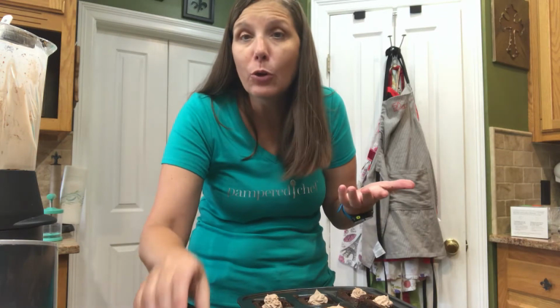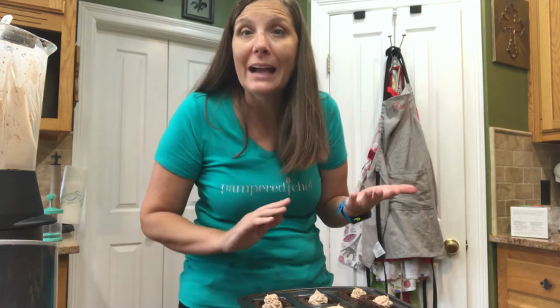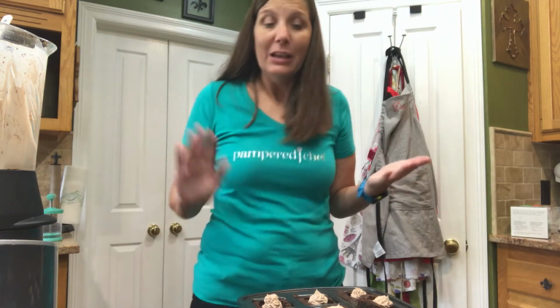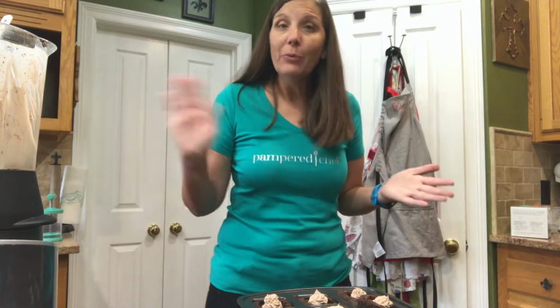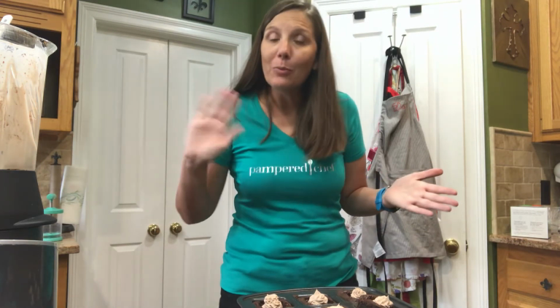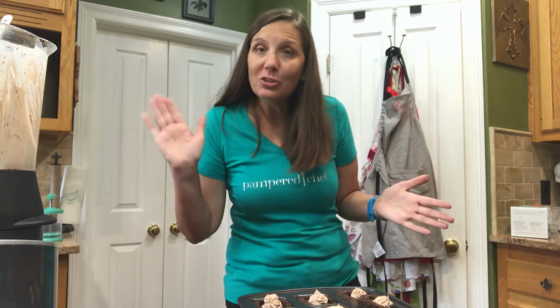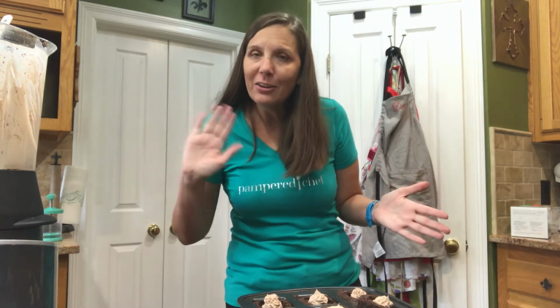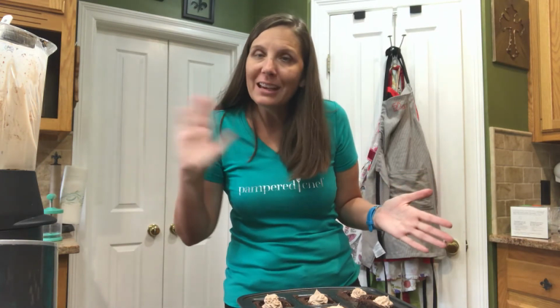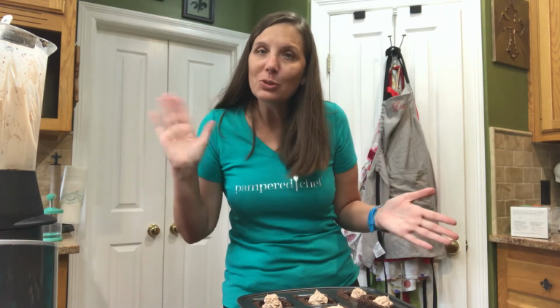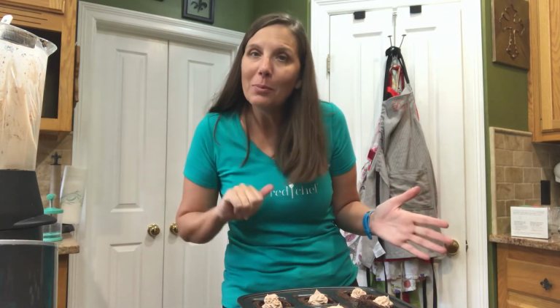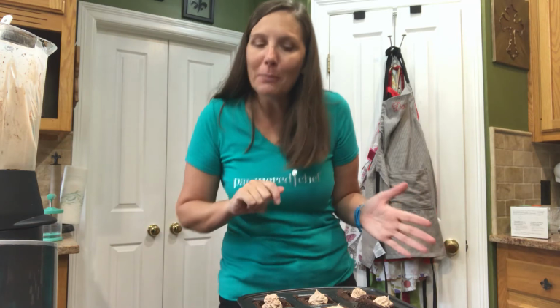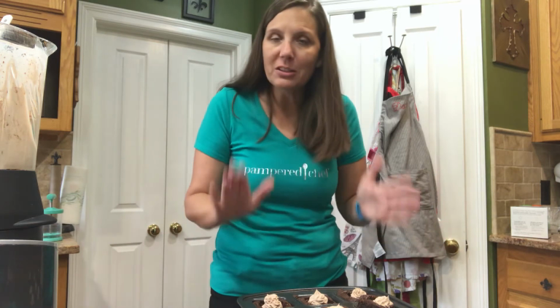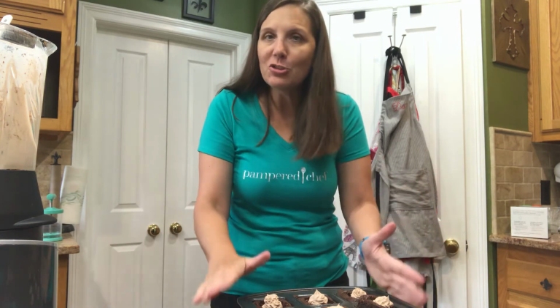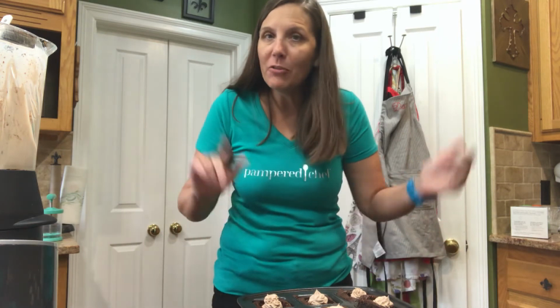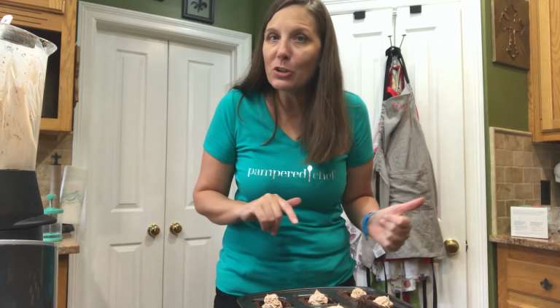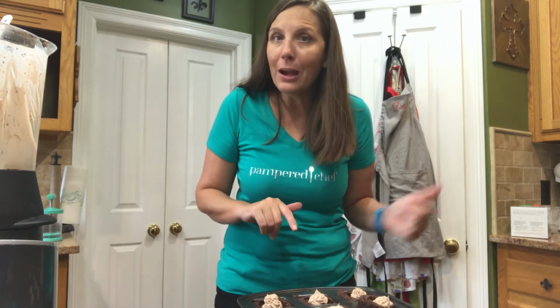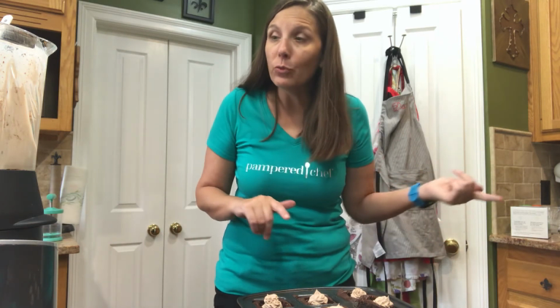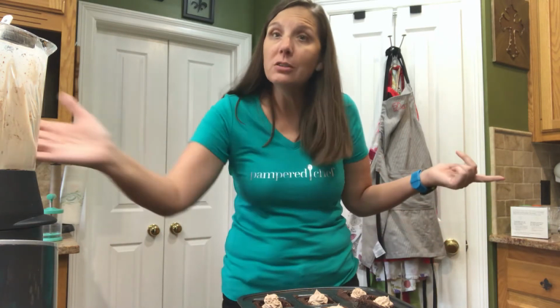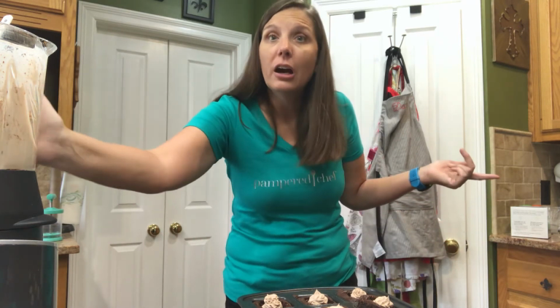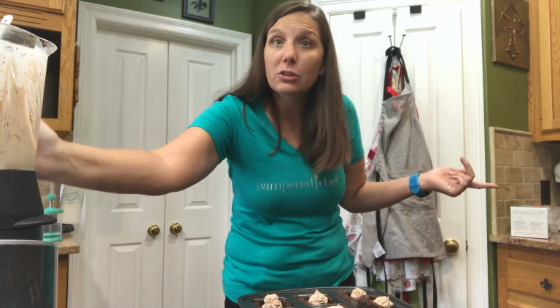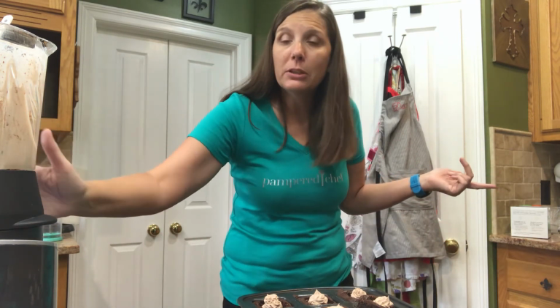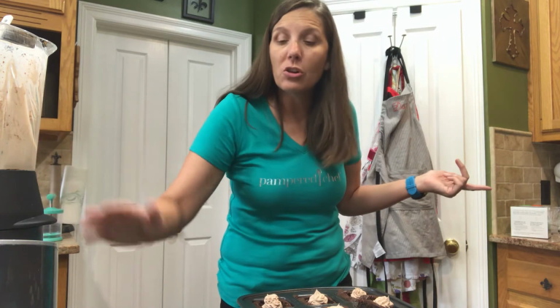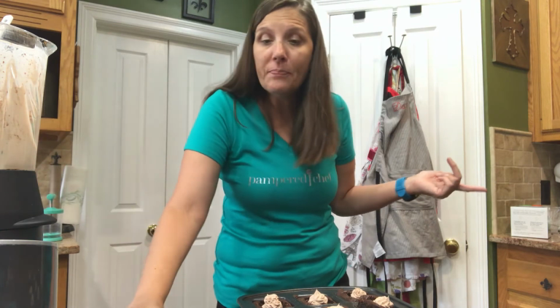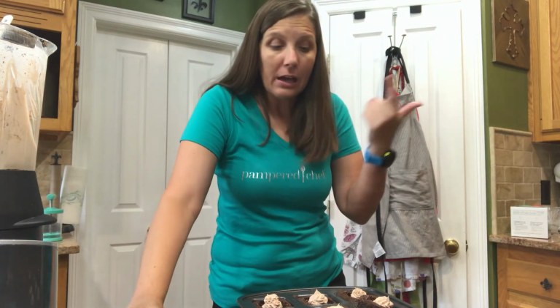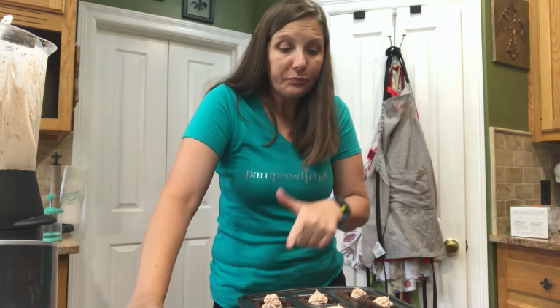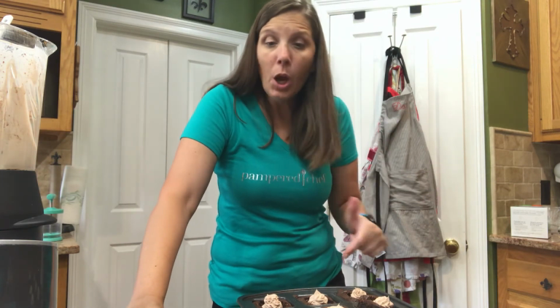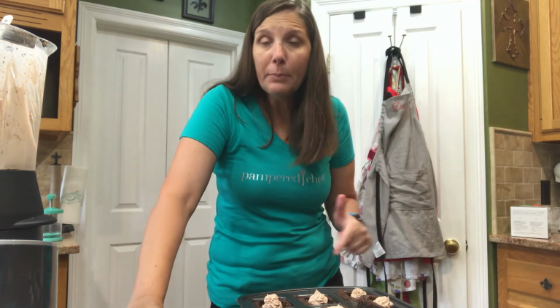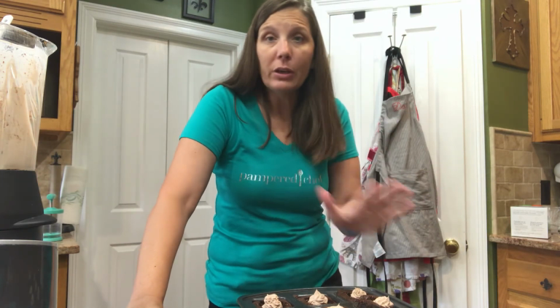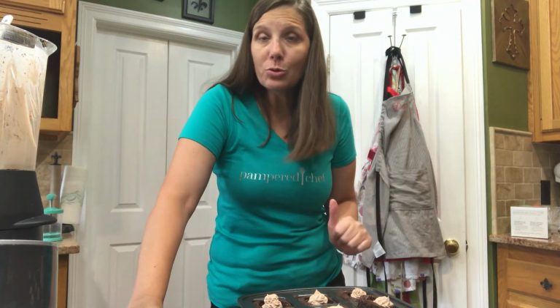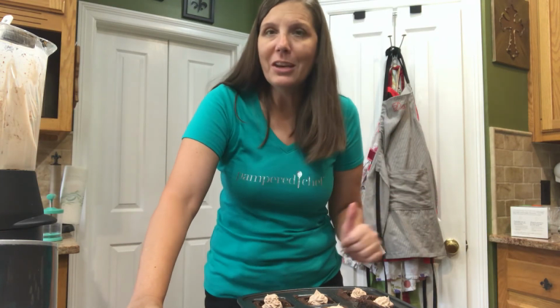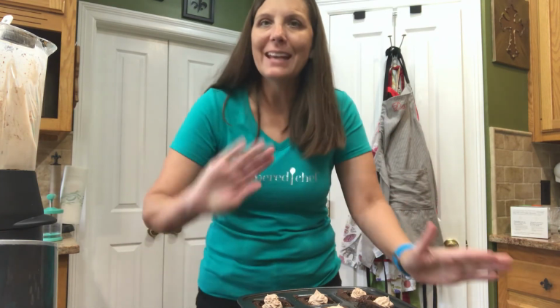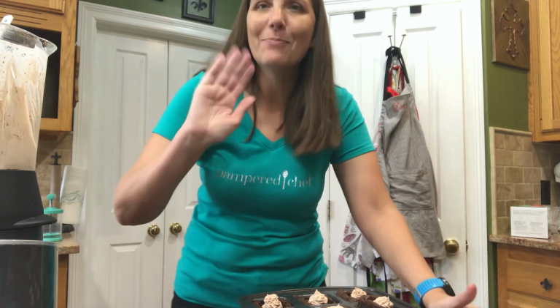I will talk to y'all later. Again, this was Darlene Quibido, your Pampered Chef Consultant. Just let me know if you have any questions about our Enrichables, our deluxe cooking blender — which is awesome — our brownie pan, or any of the tools I used here. Thanks. Bye.